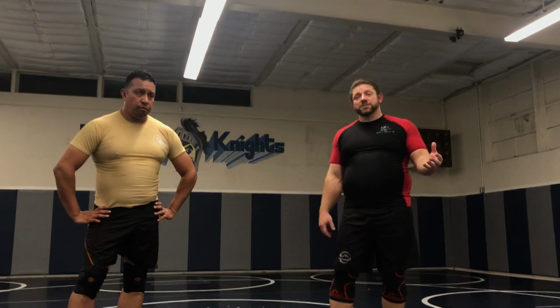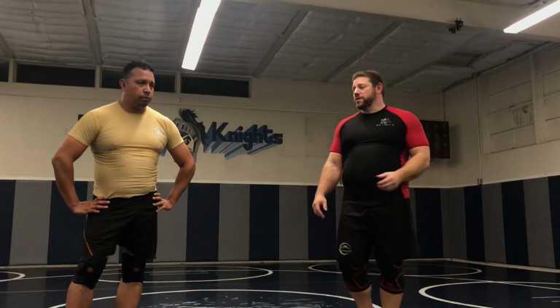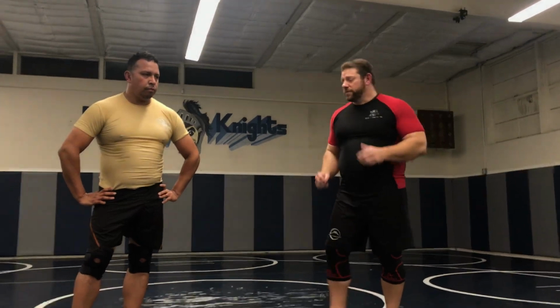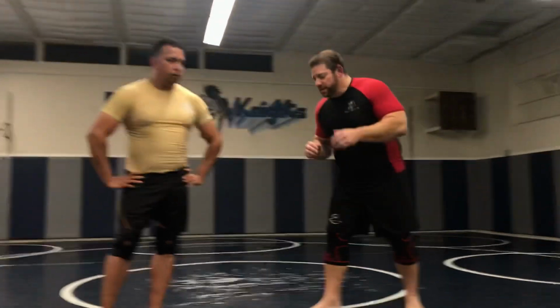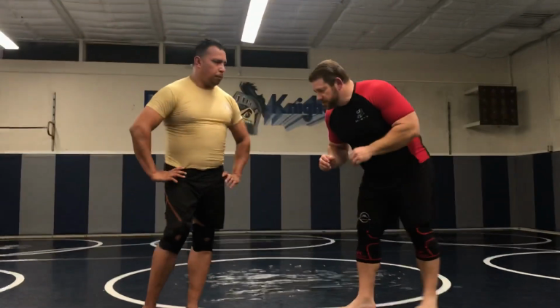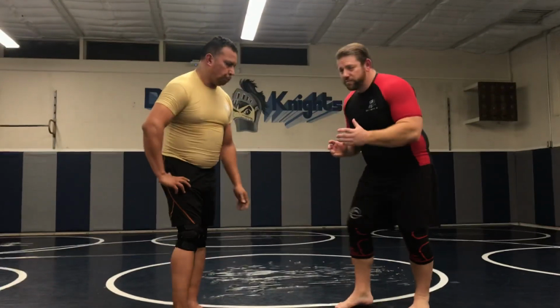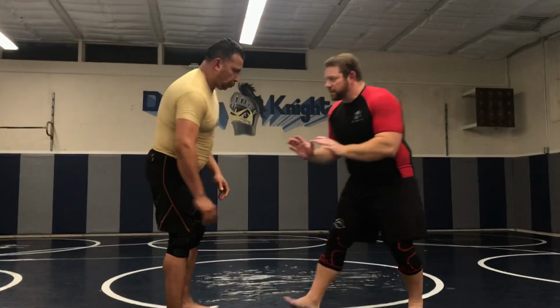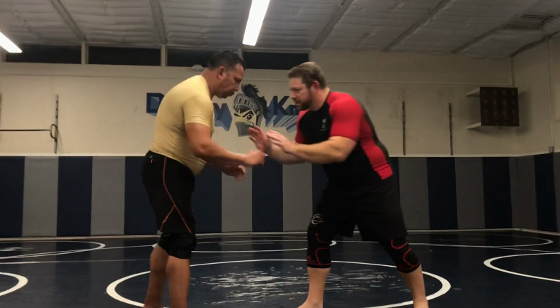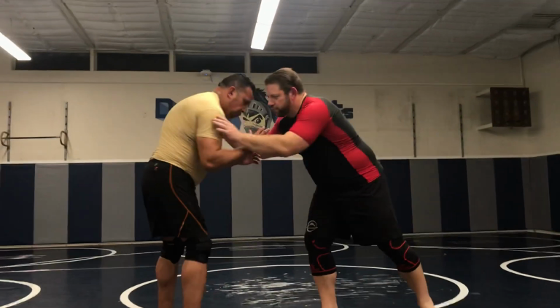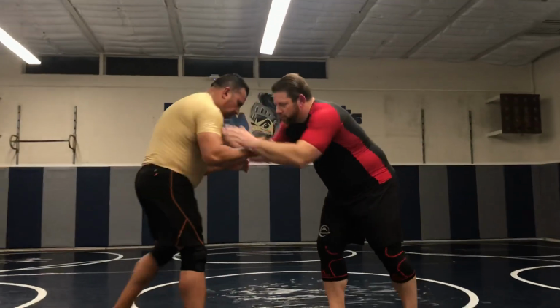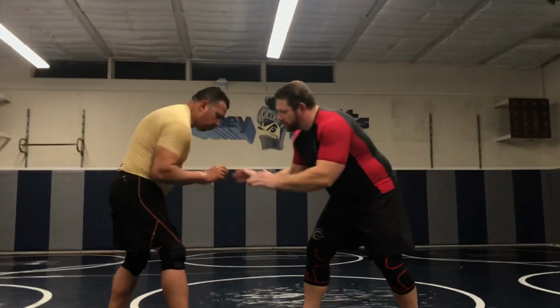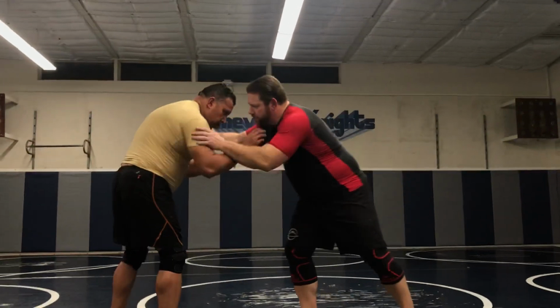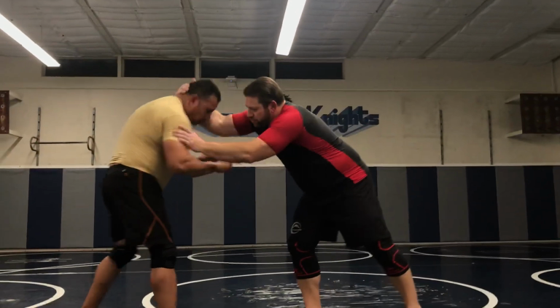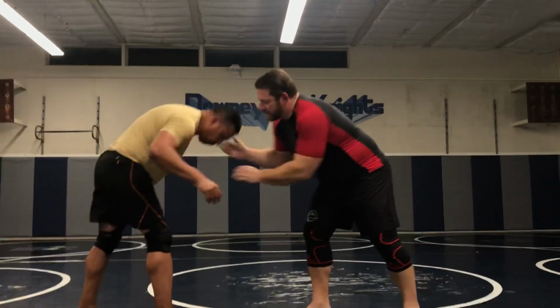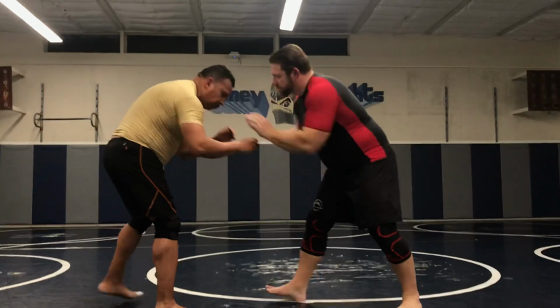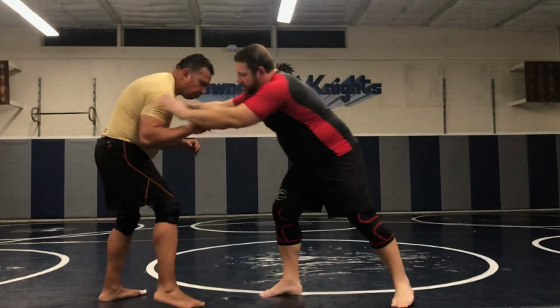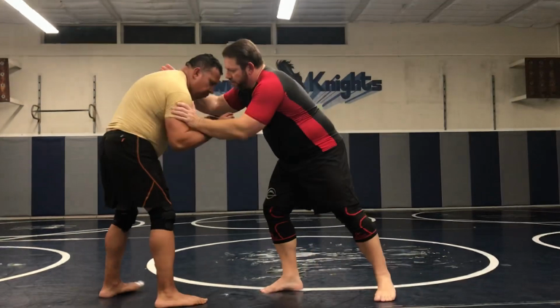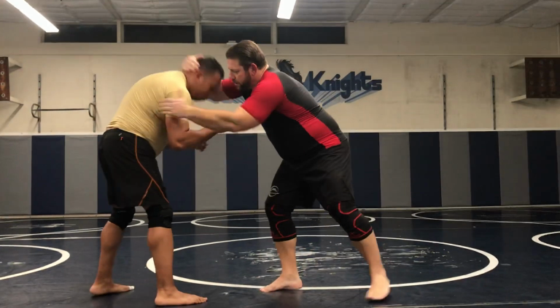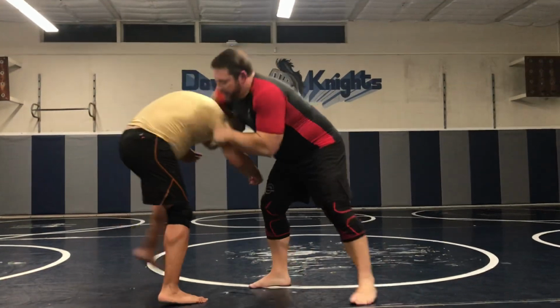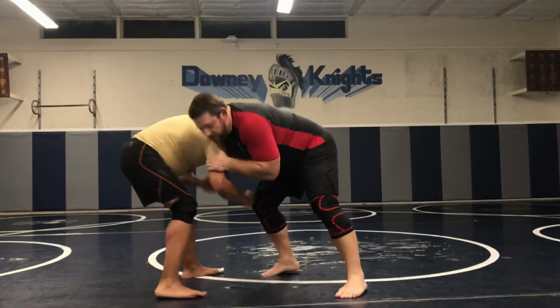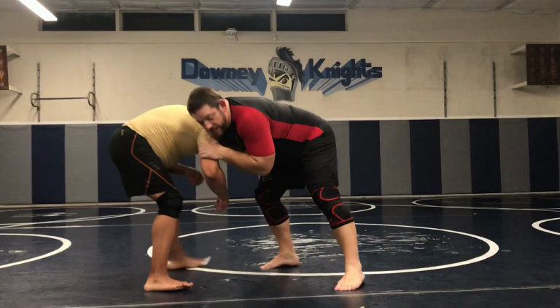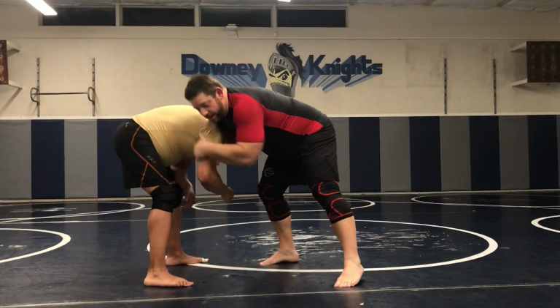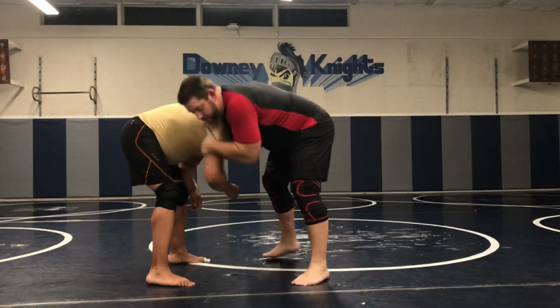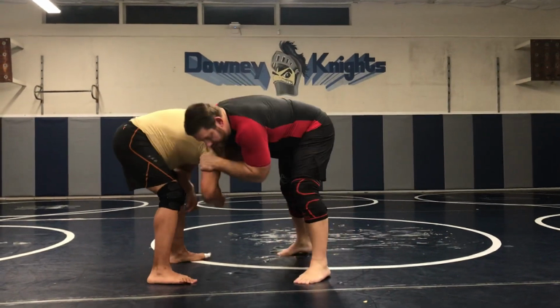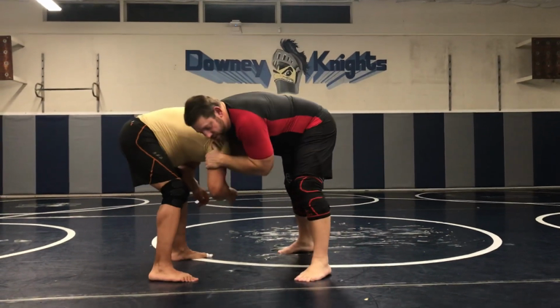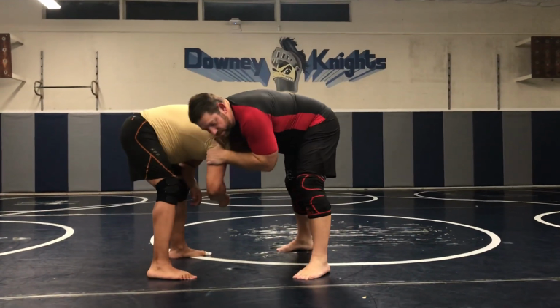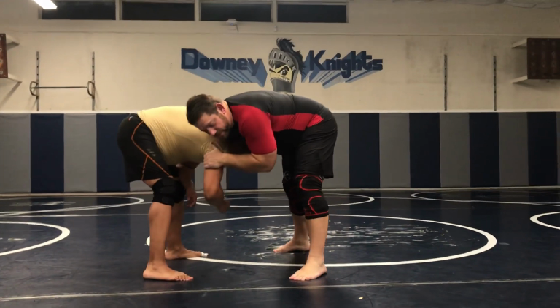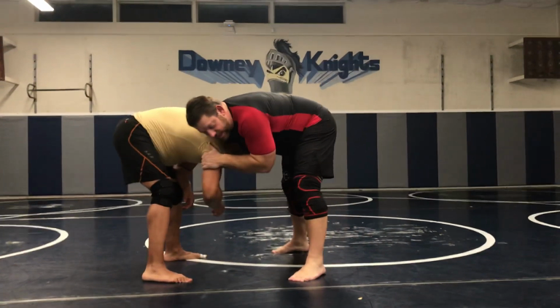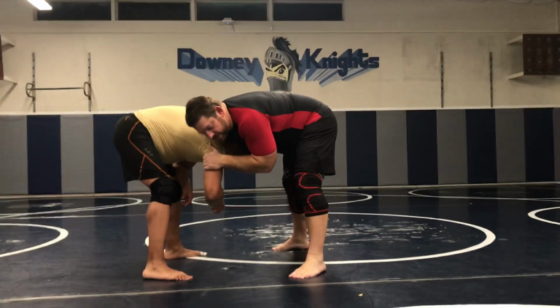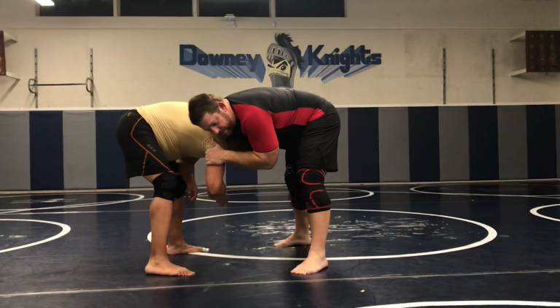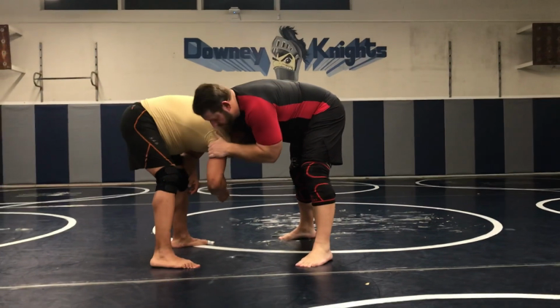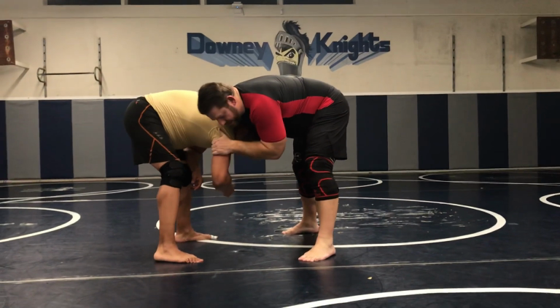One of the aspects of the front headlock series is from the feet — push-pull dynamics — where I get the front headlock, the front headlock control. This is one of my favorite attacks from wrestling, the front headlock.